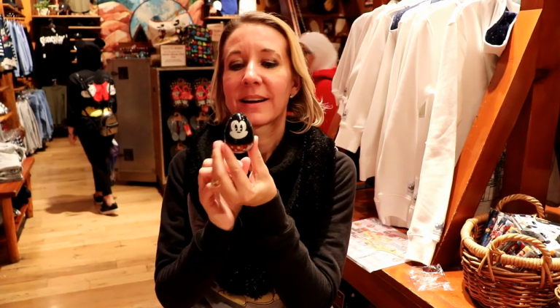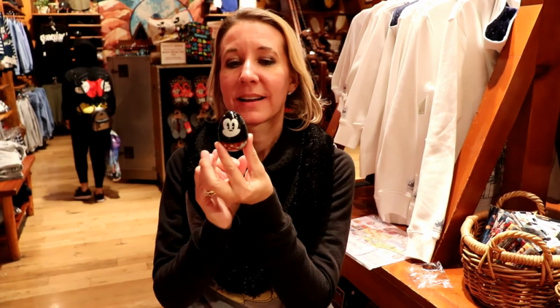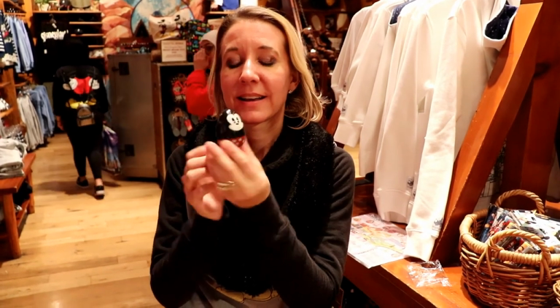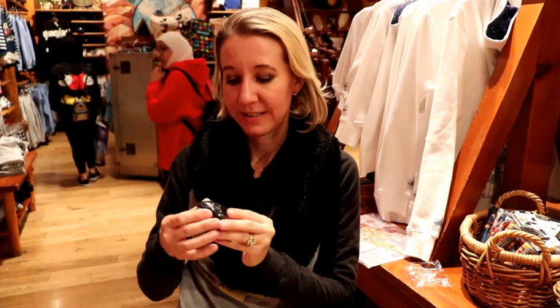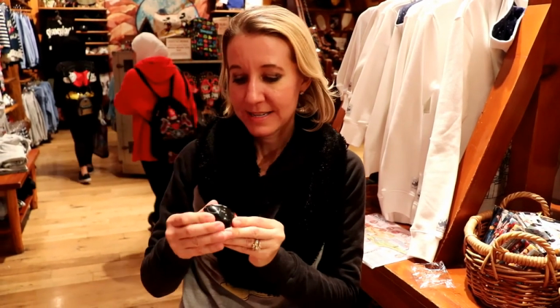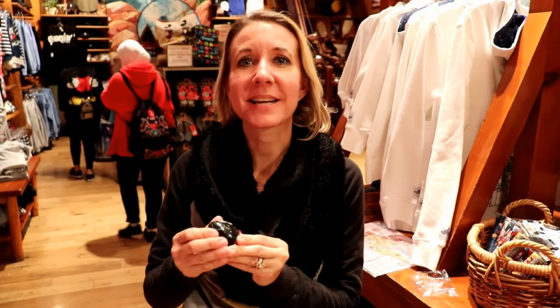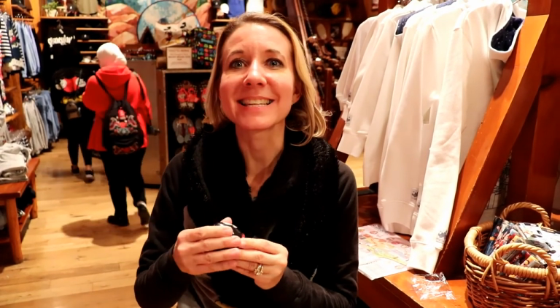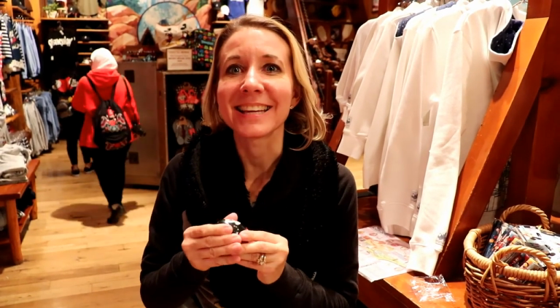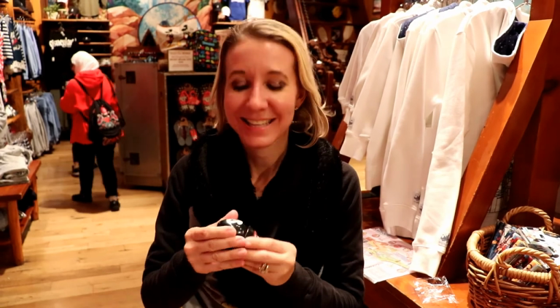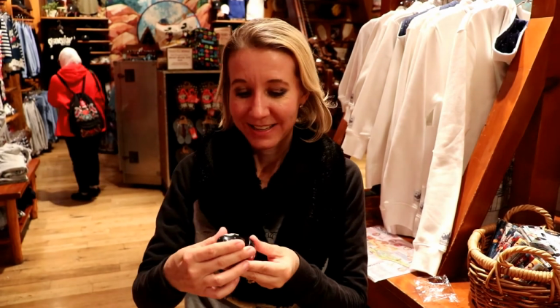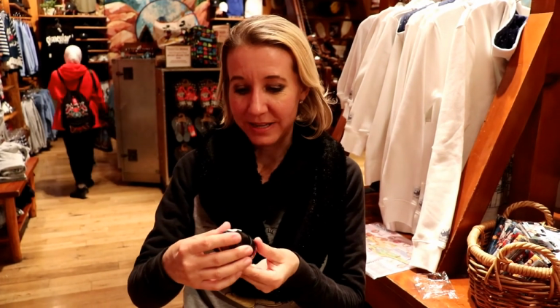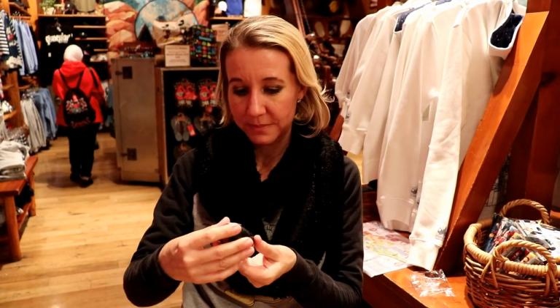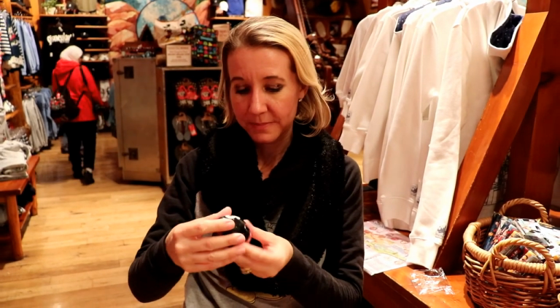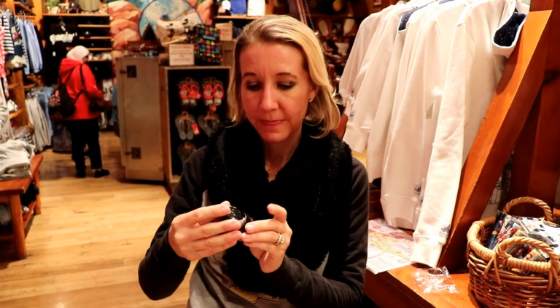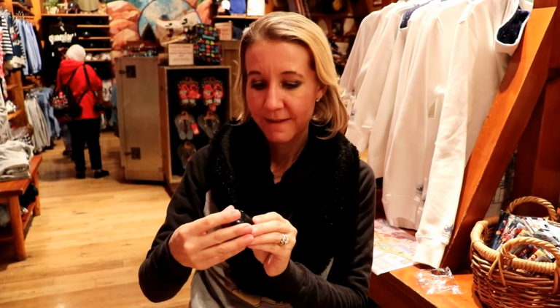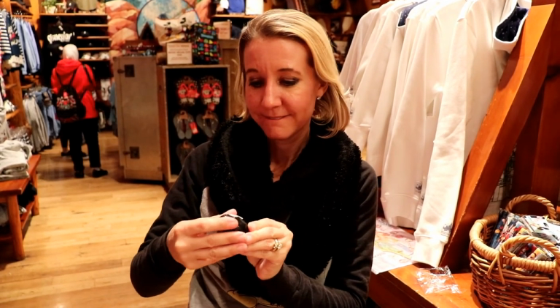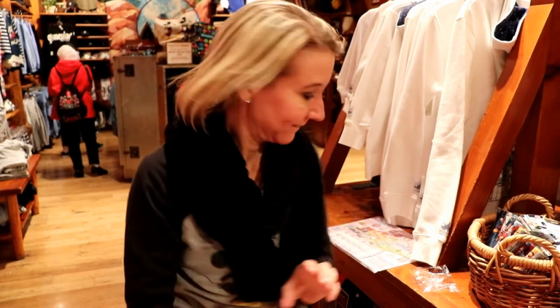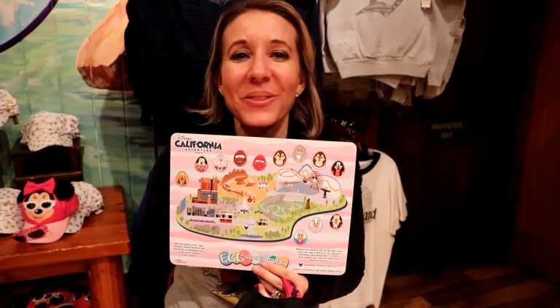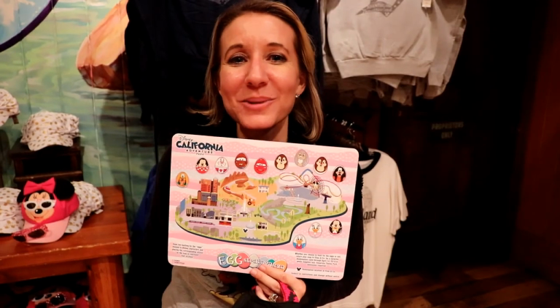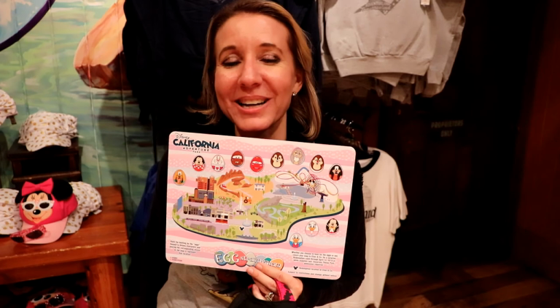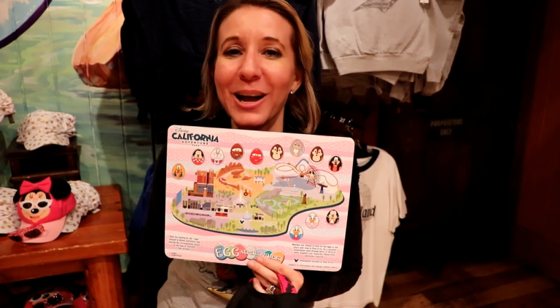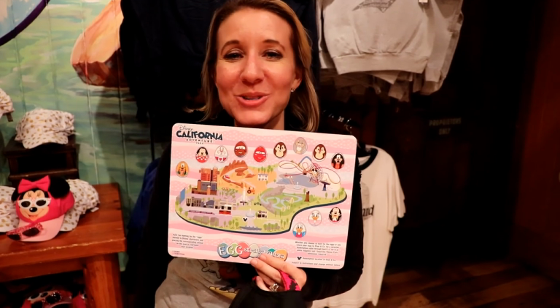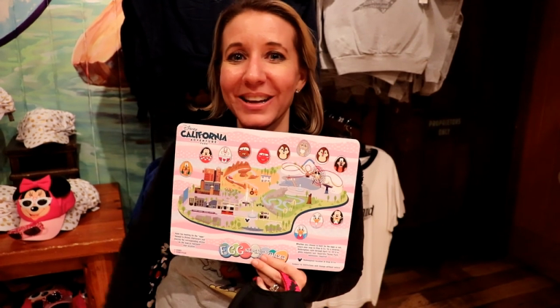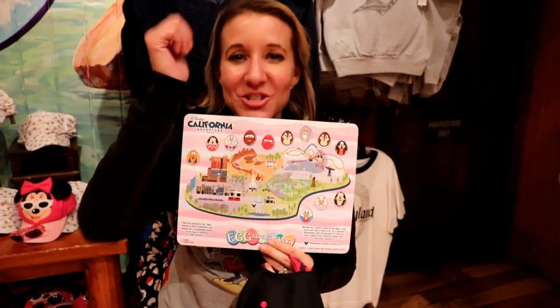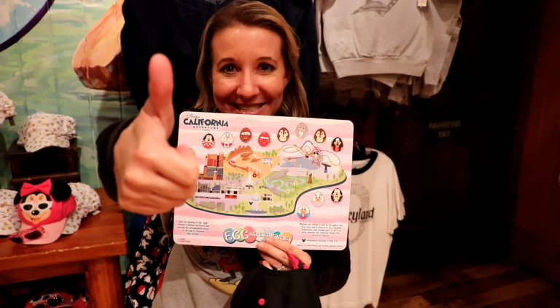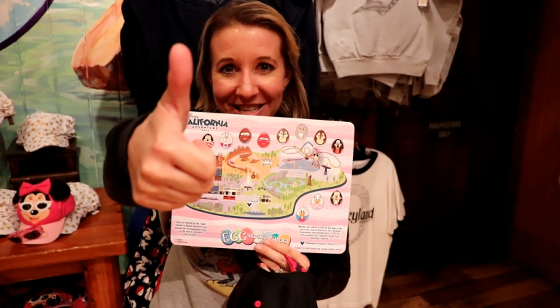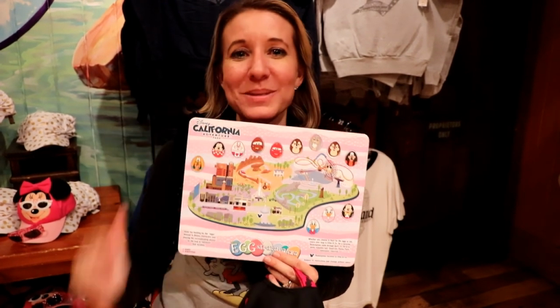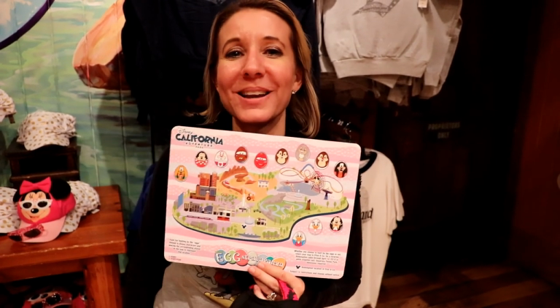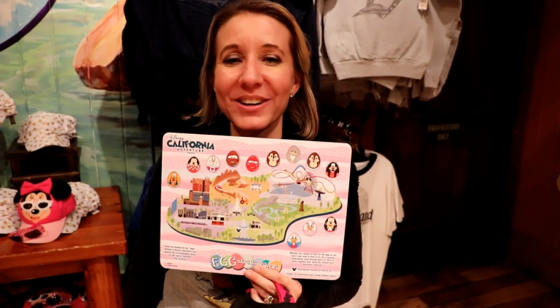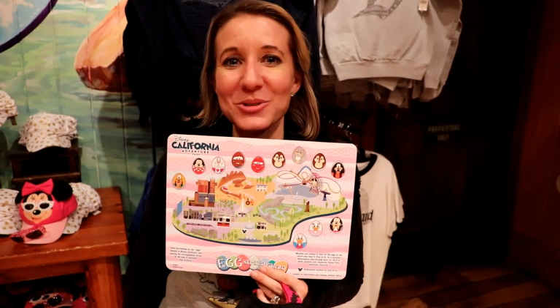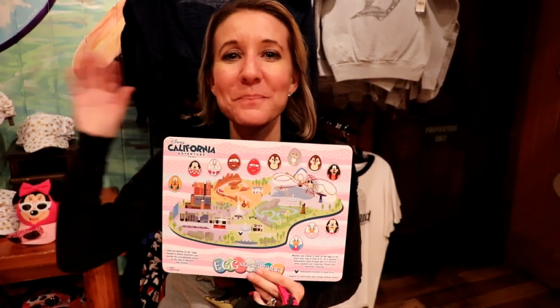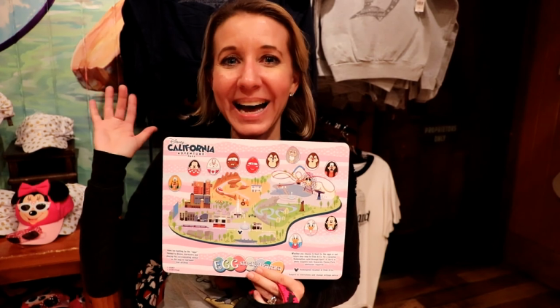The last one we have to do is Downtown Disney. Alrighty, we can do it! So thanks so much for watching. I hope you enjoyed our video. Don't forget to smash the thumbs up button and don't forget to subscribe. Bye!